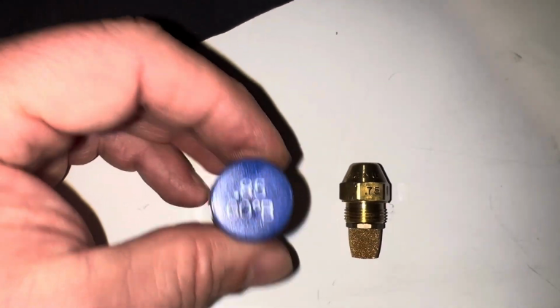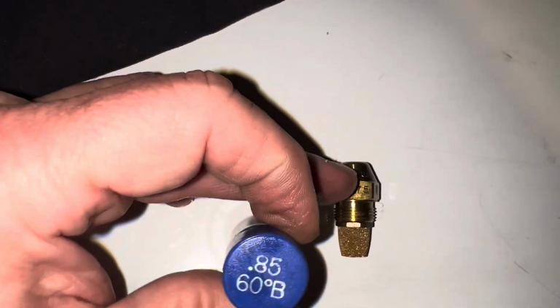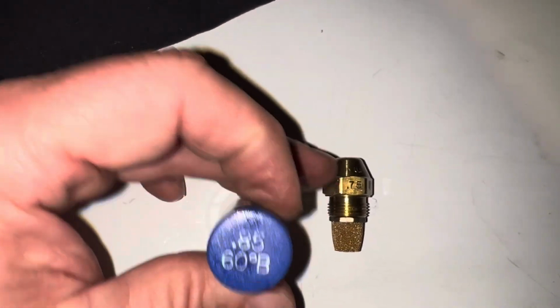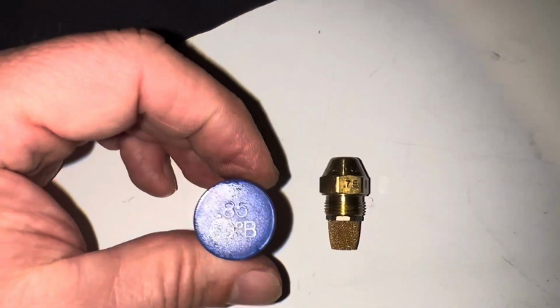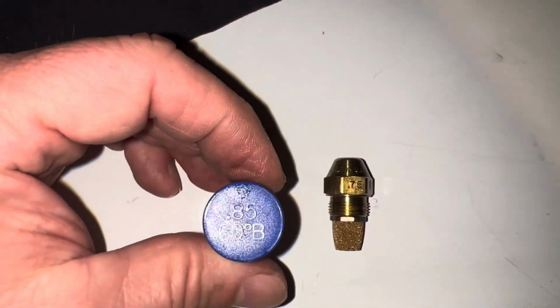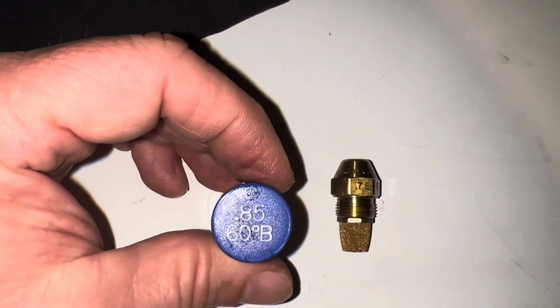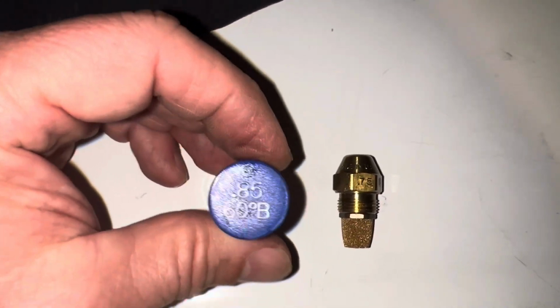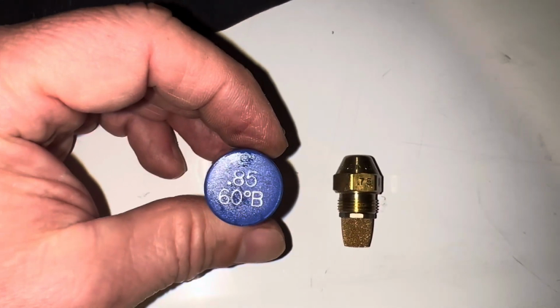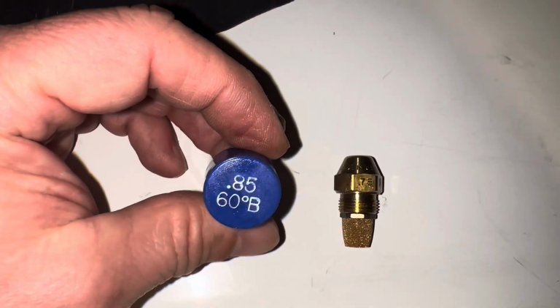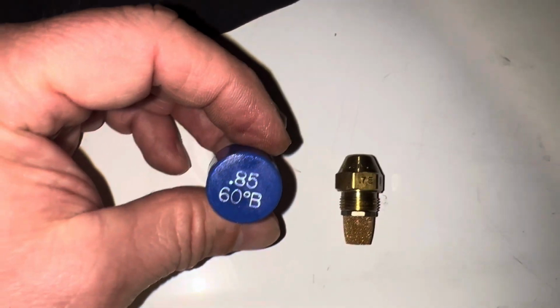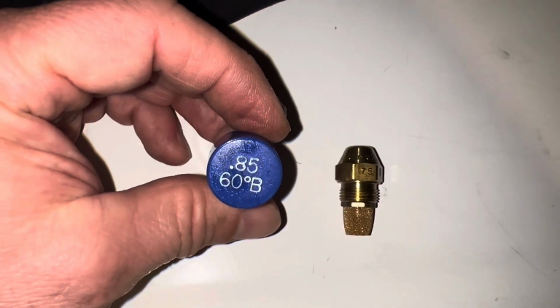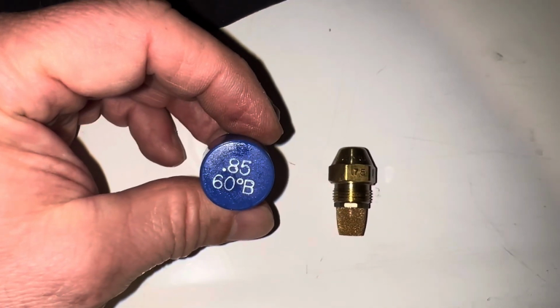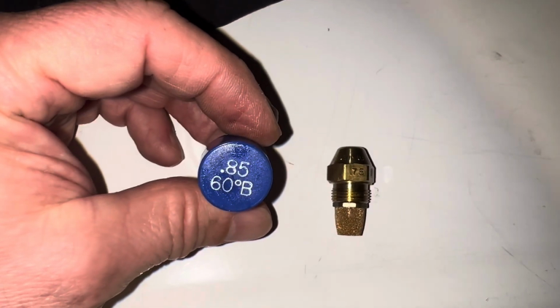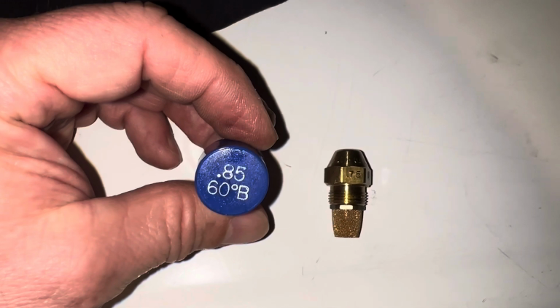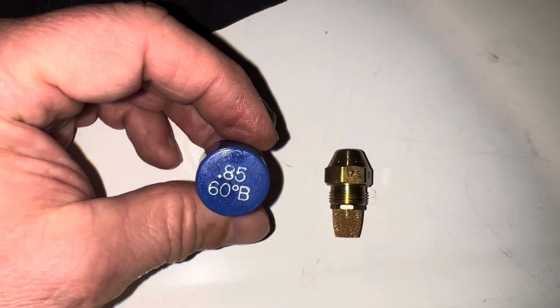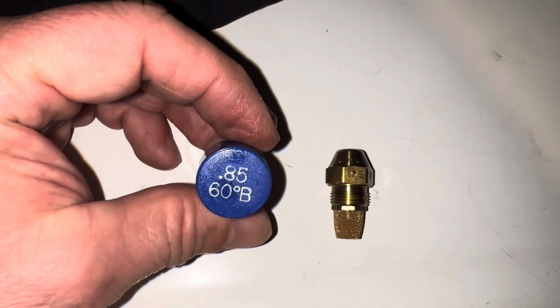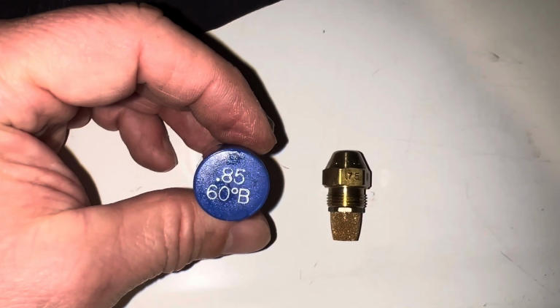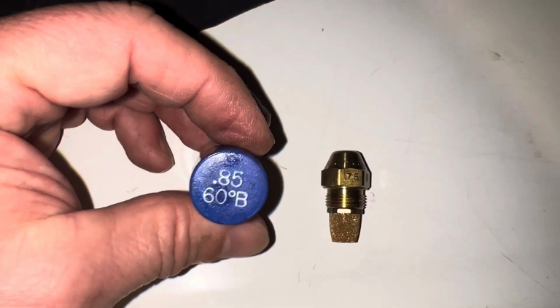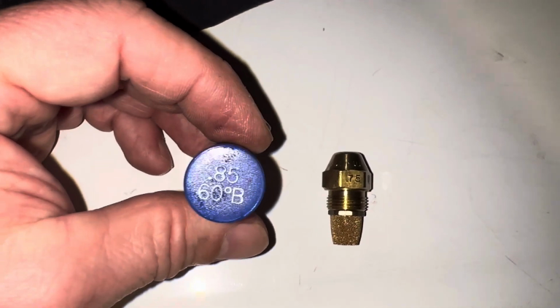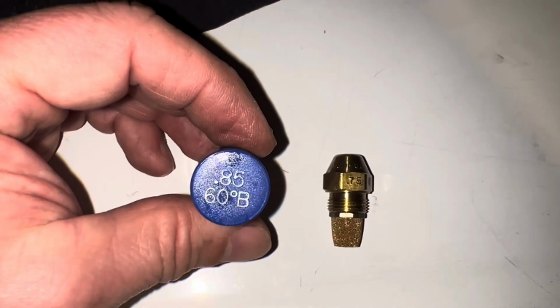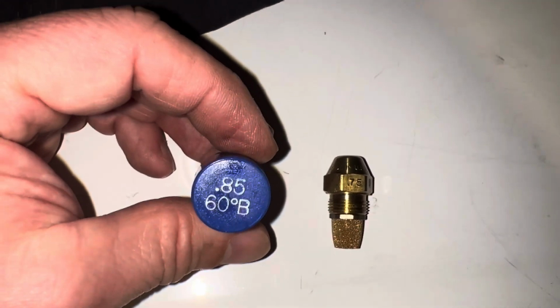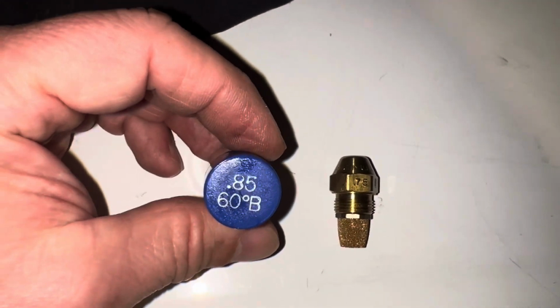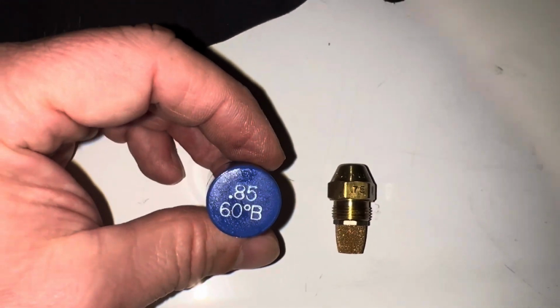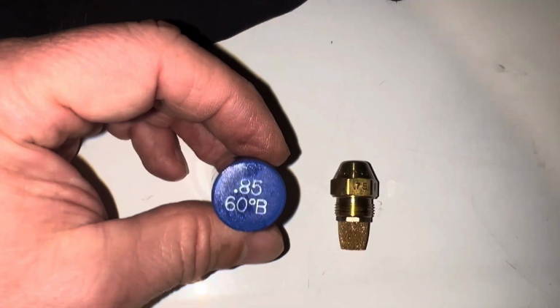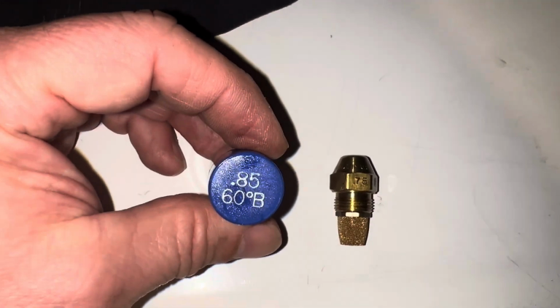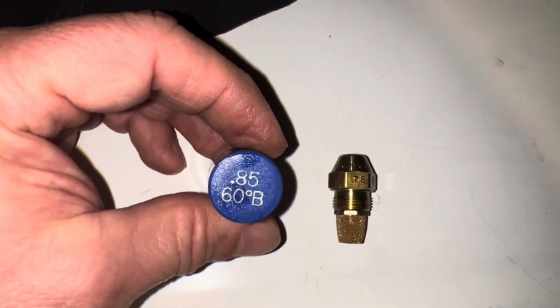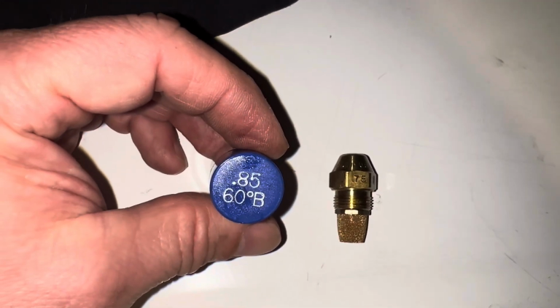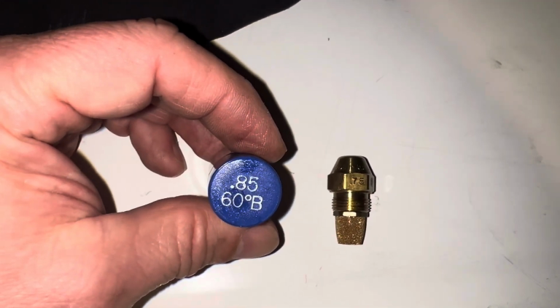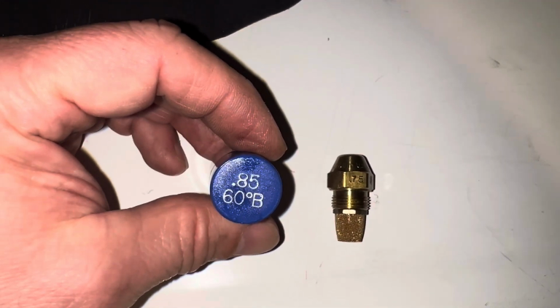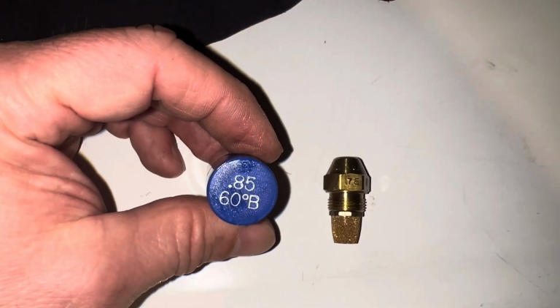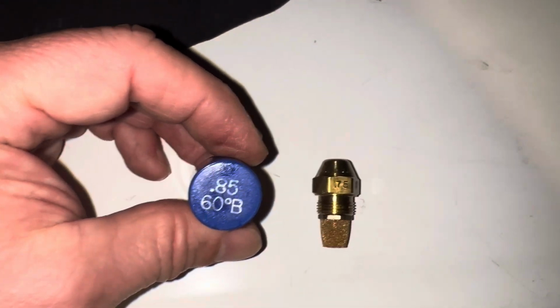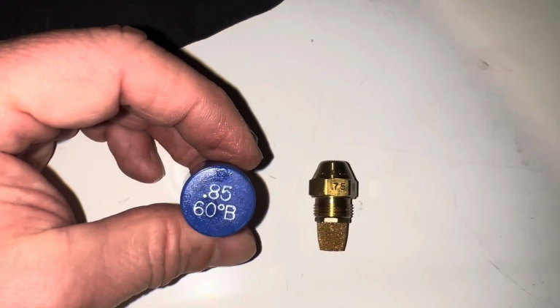This one does say 0.75, but I know that my furnace also takes the 0.85 and it goes up a little higher than that too. You just have to adjust it.